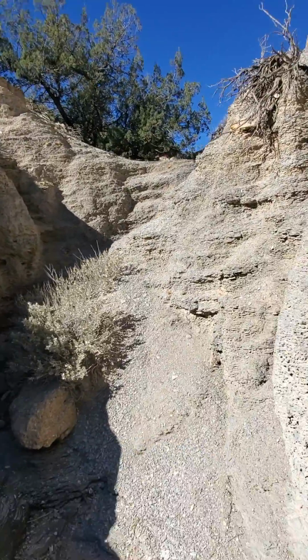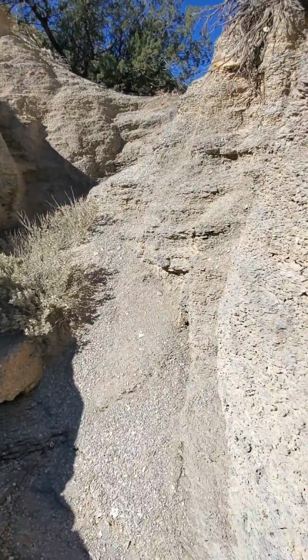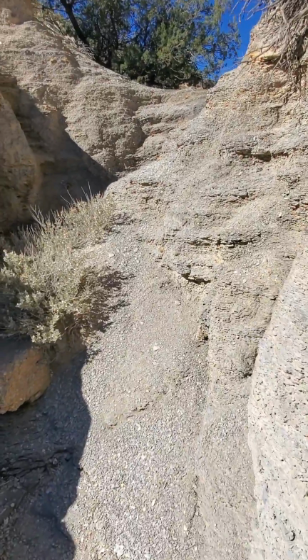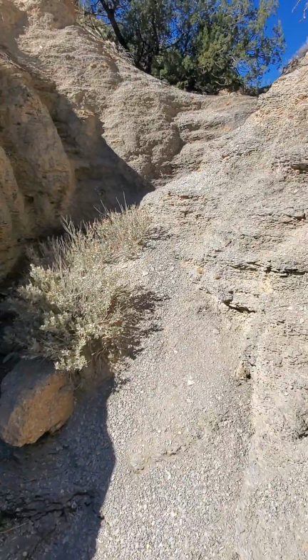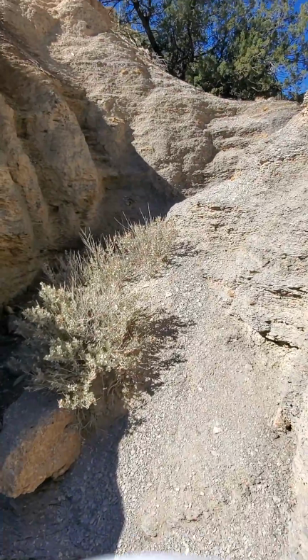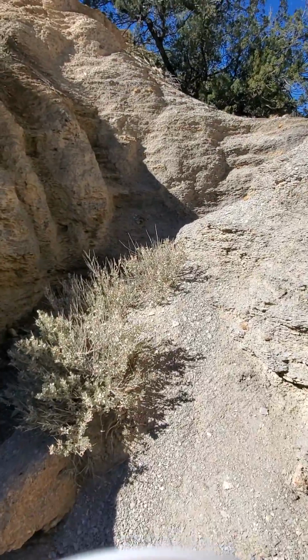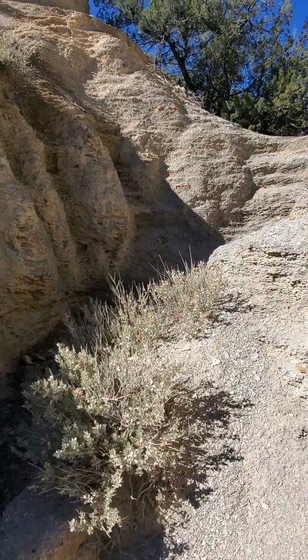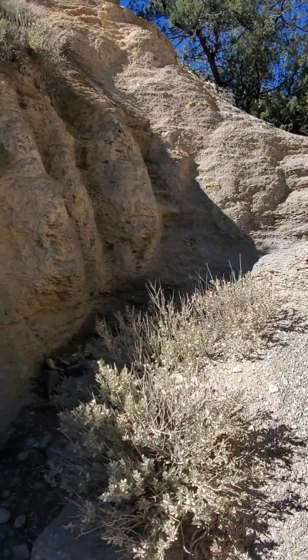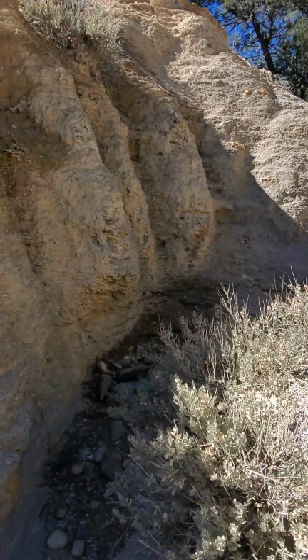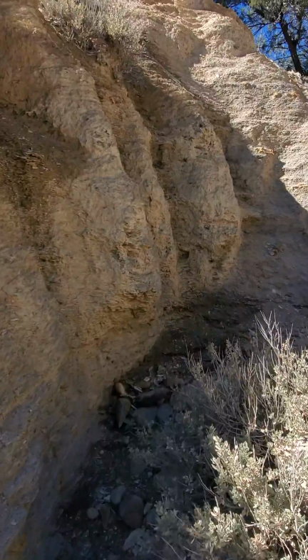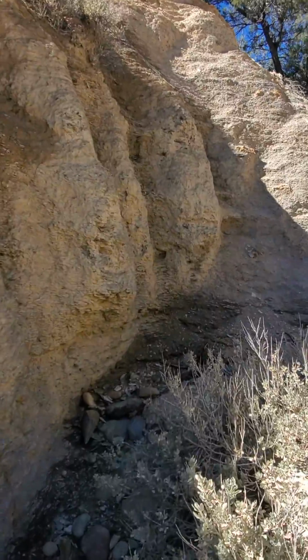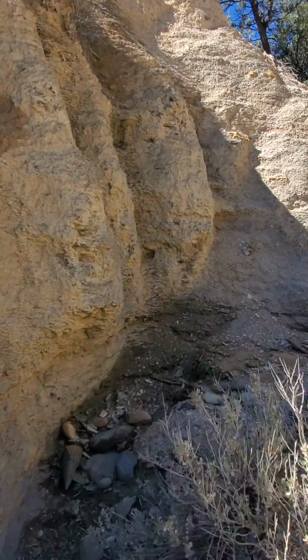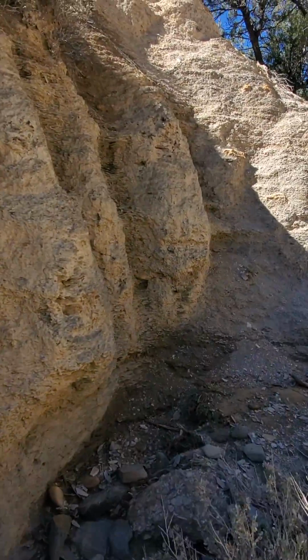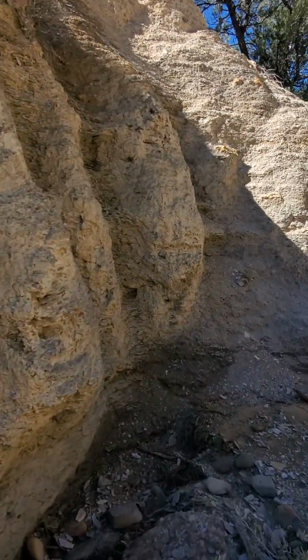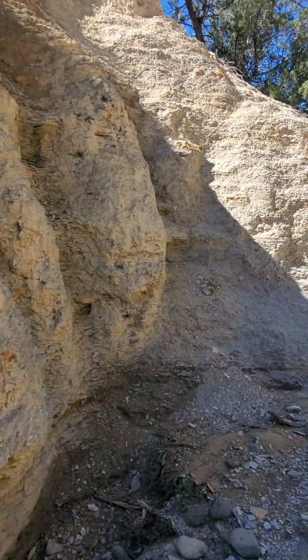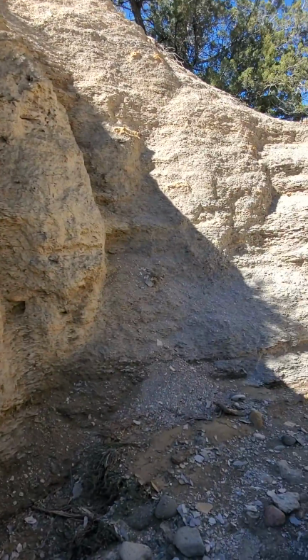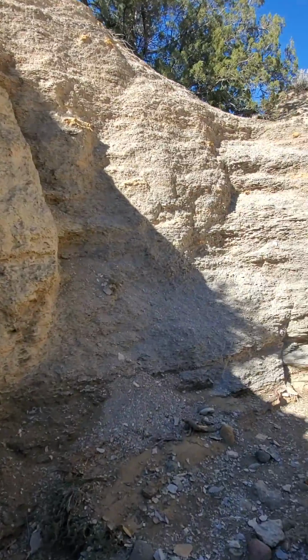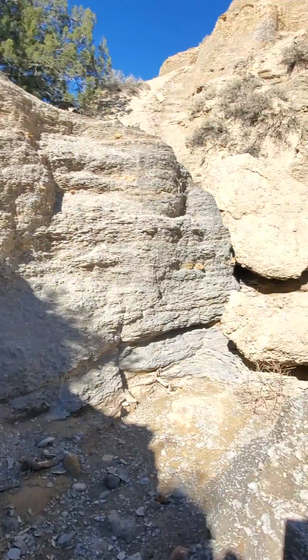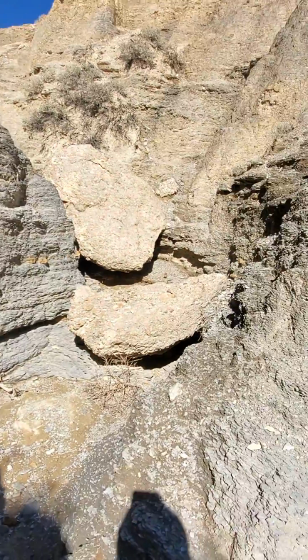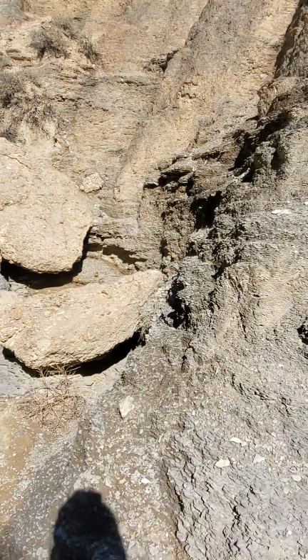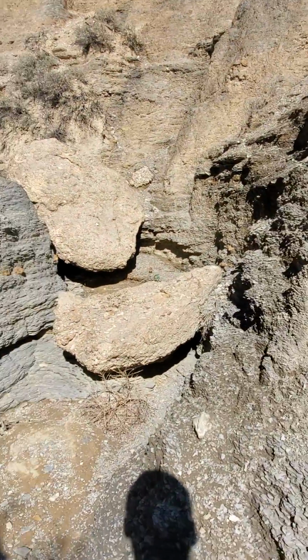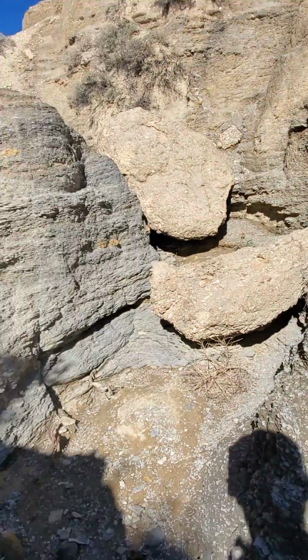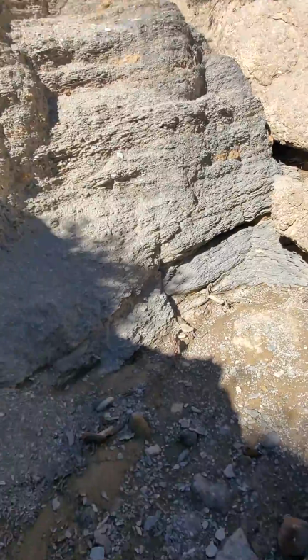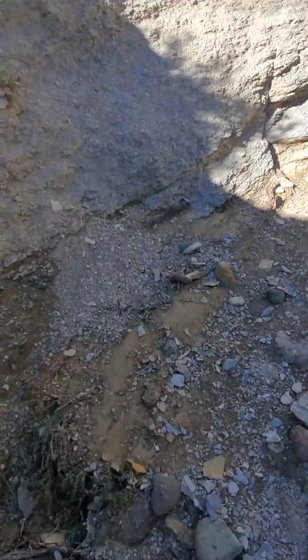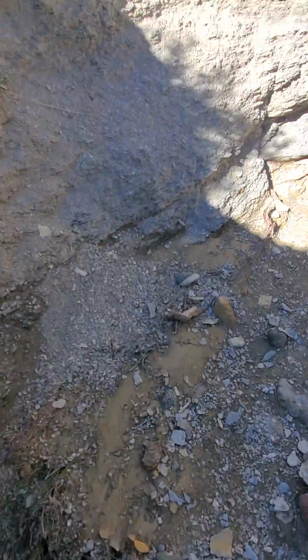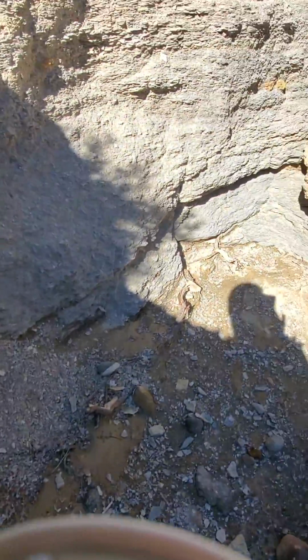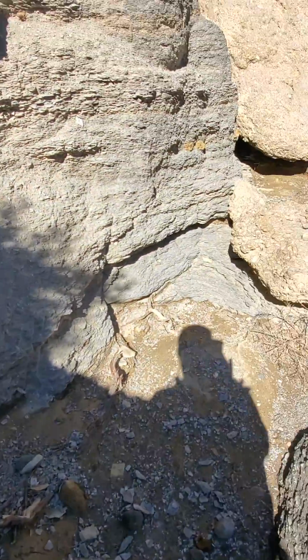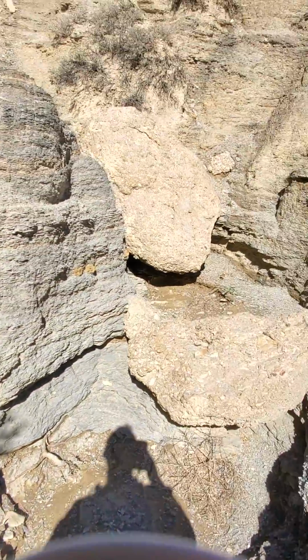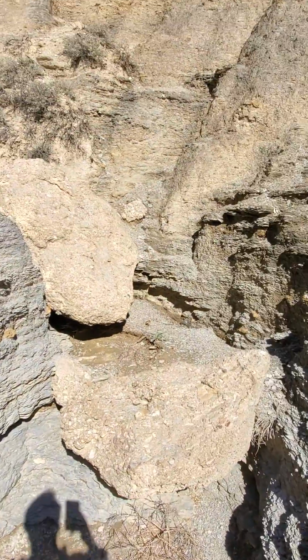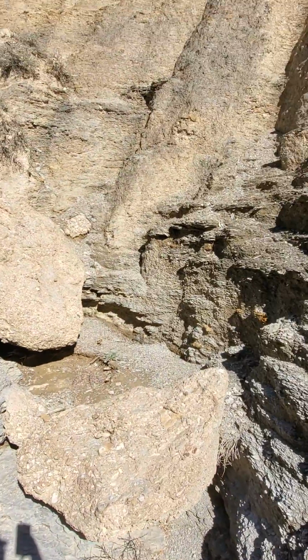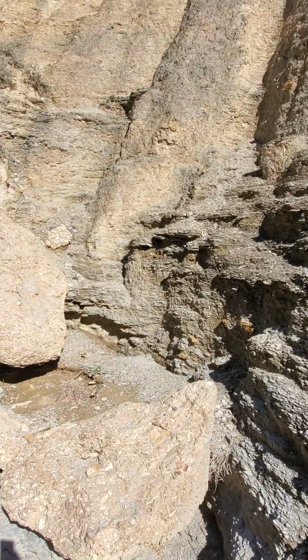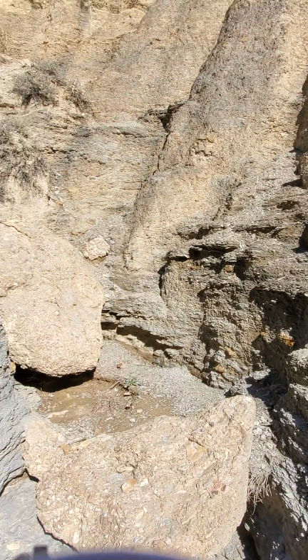I'm not finding too much — it's mostly sandstone. It is neat though, isn't it?